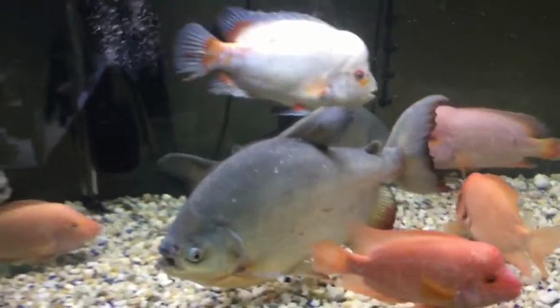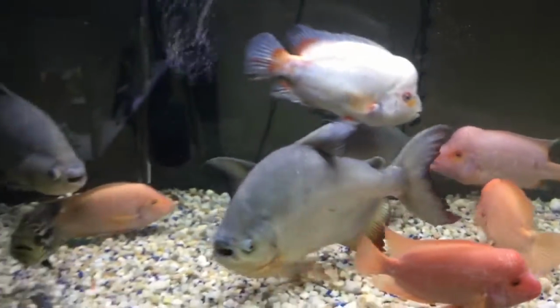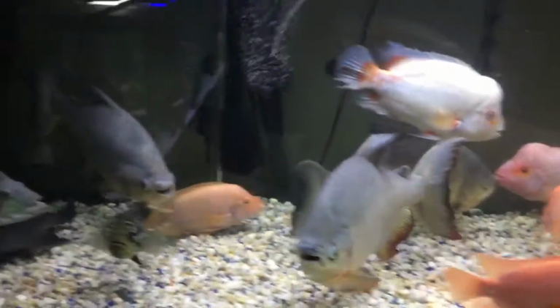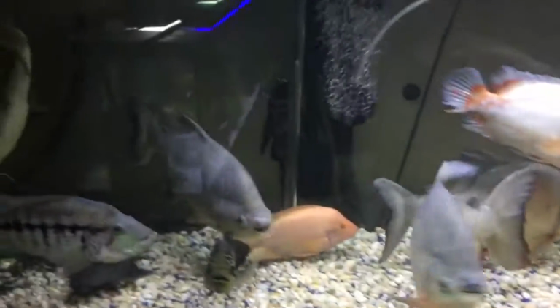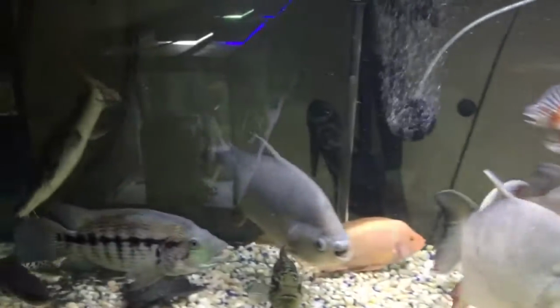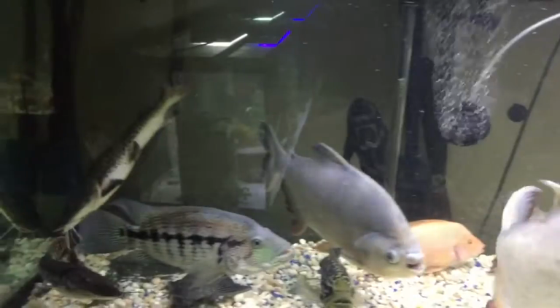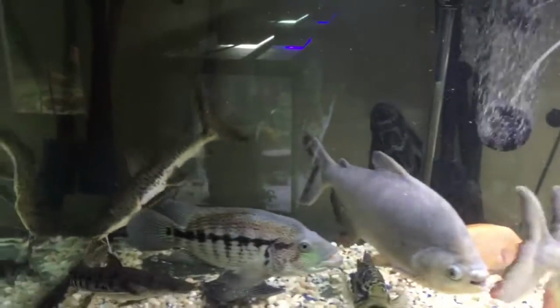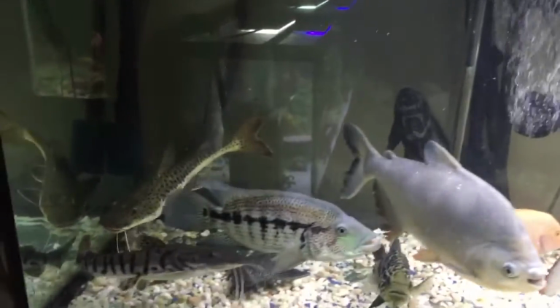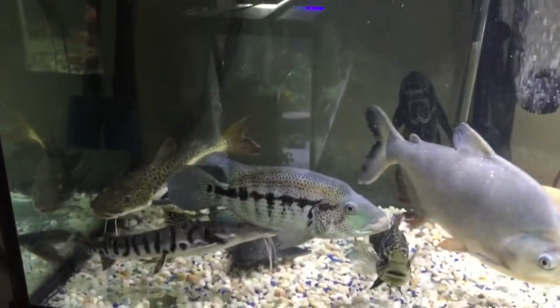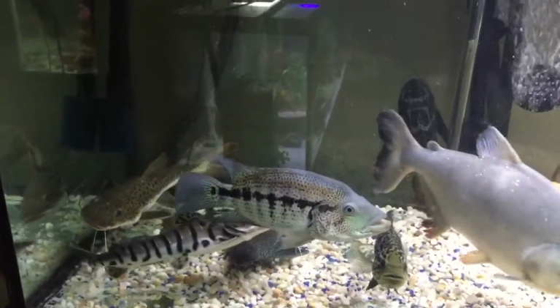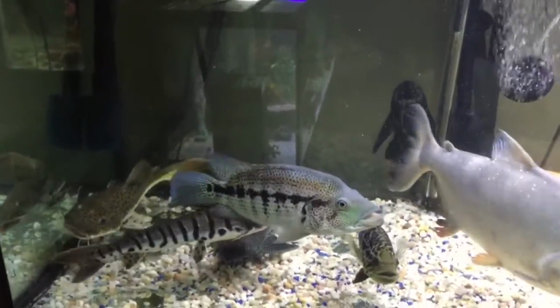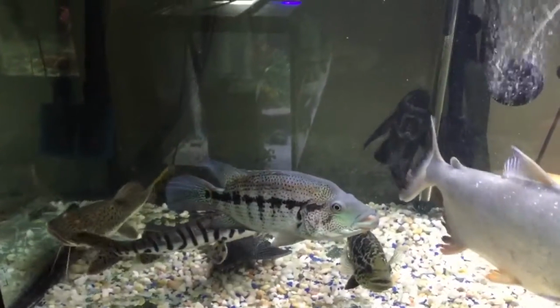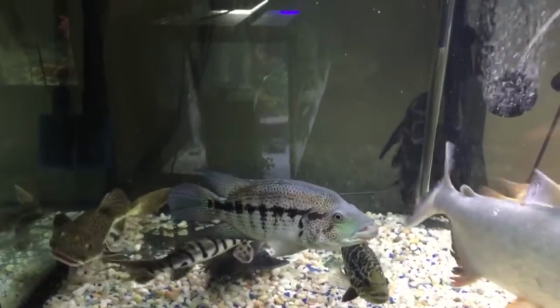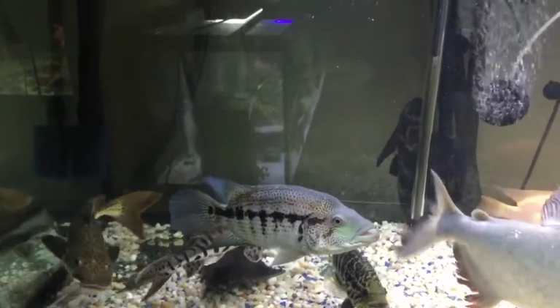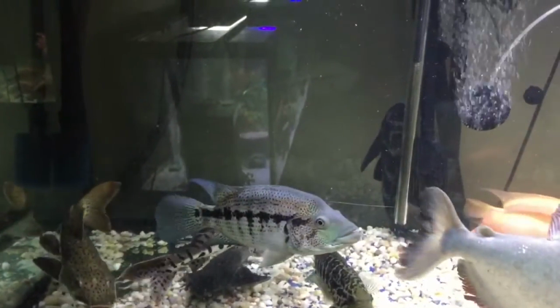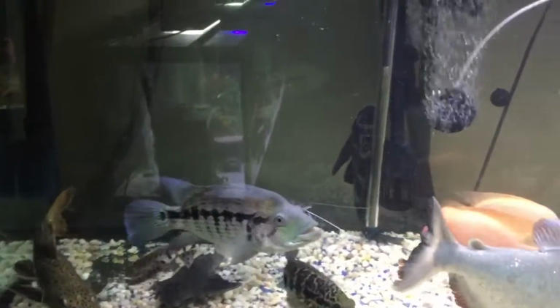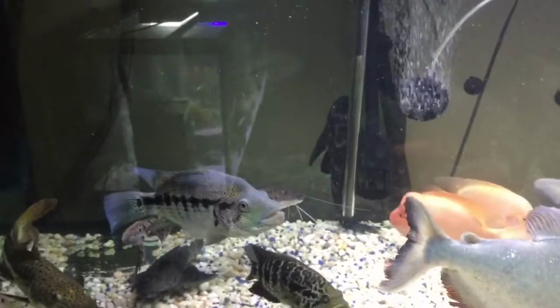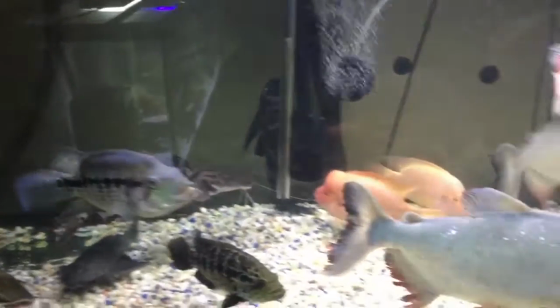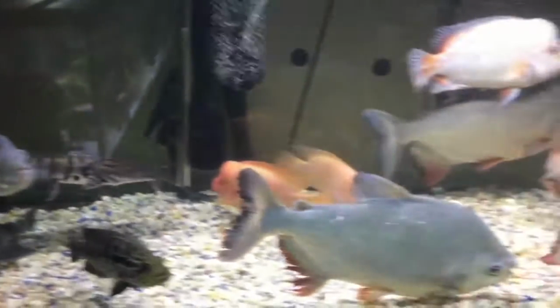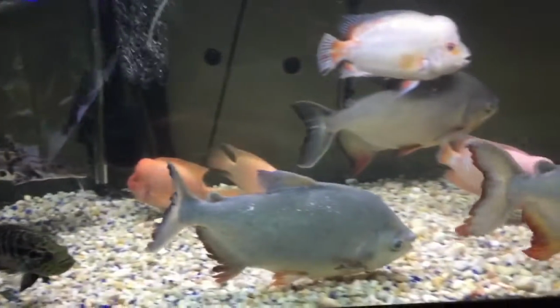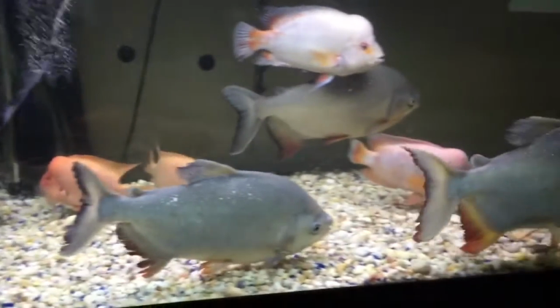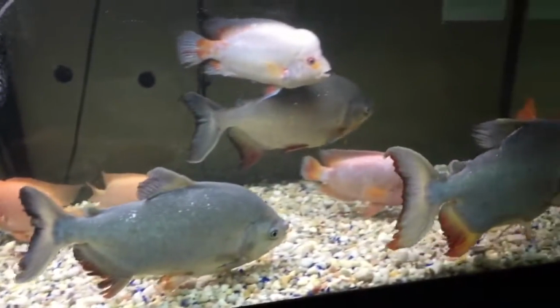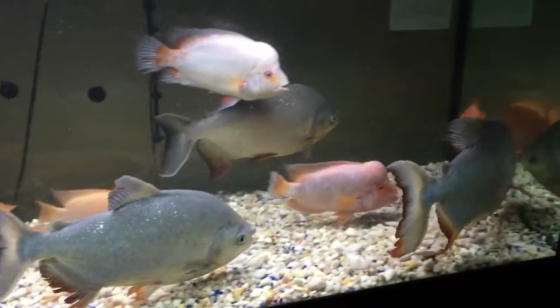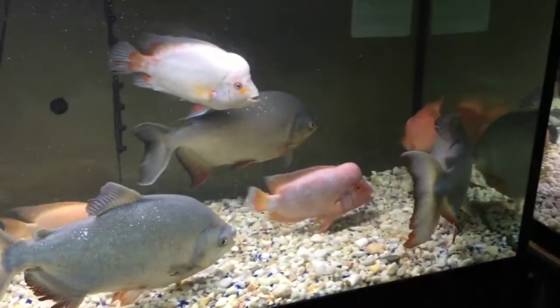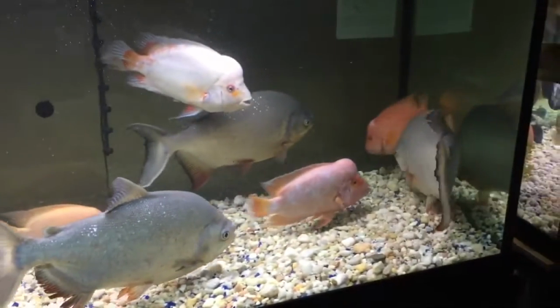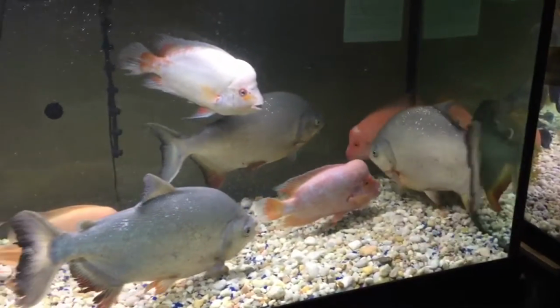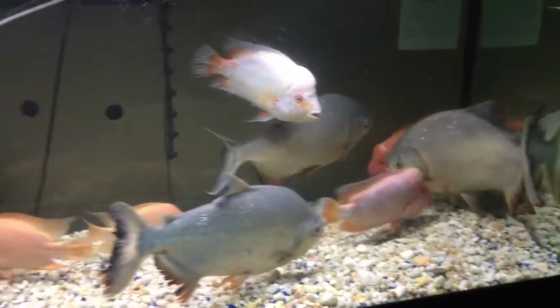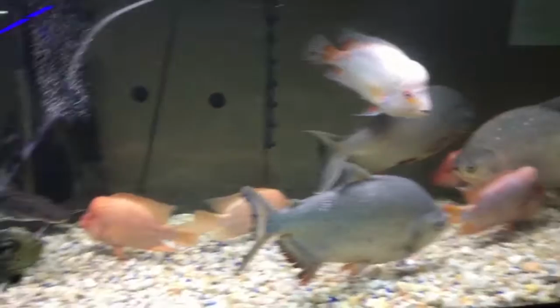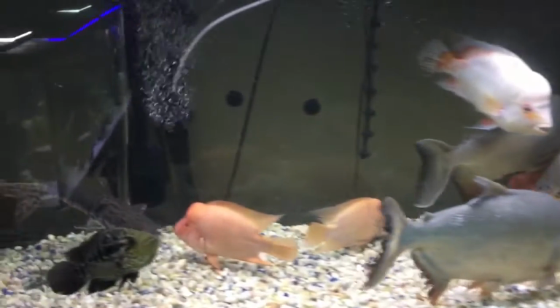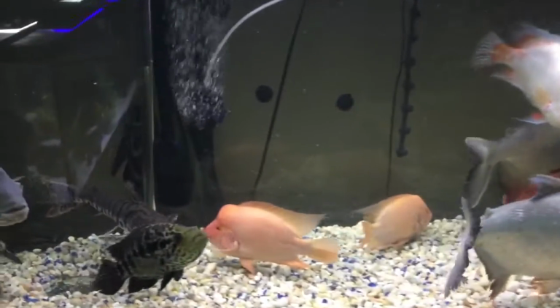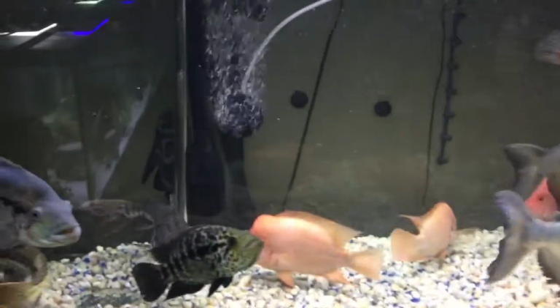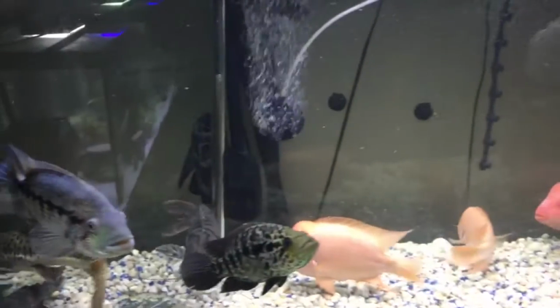The next one is my monster fish tank. Pretty much all my fish are doing good — they're staying healthy and the water's still clear.